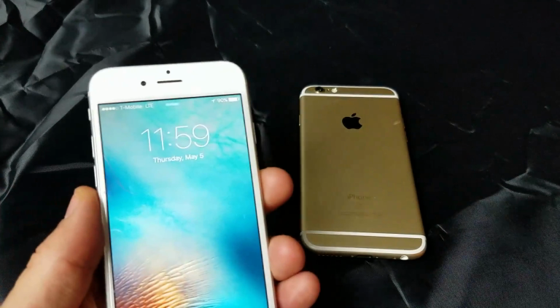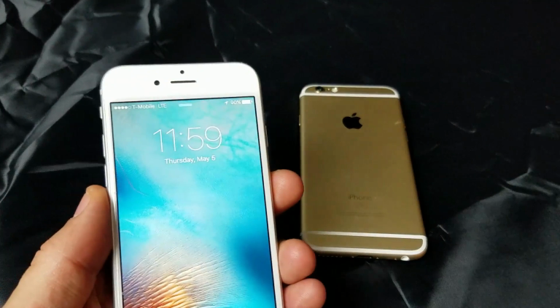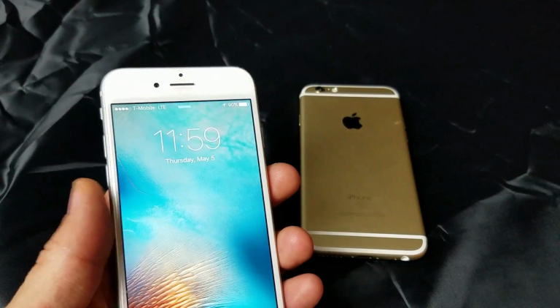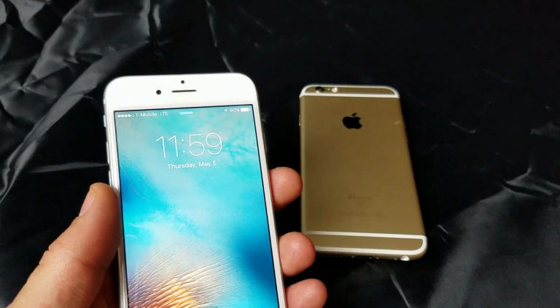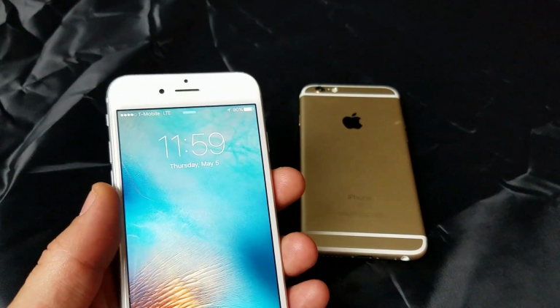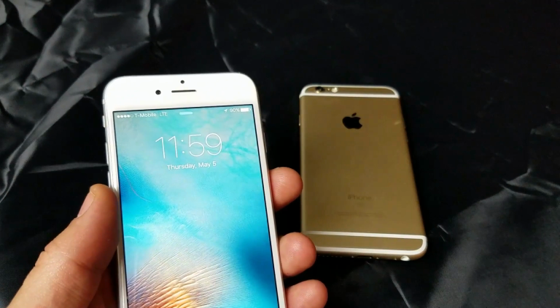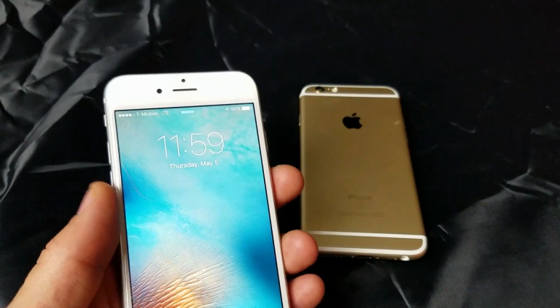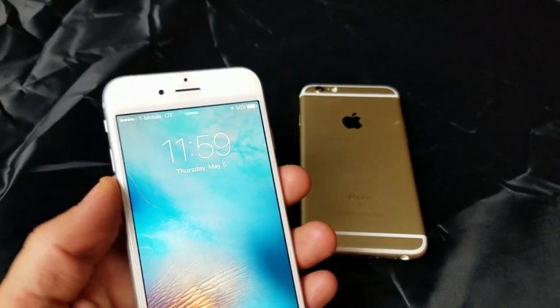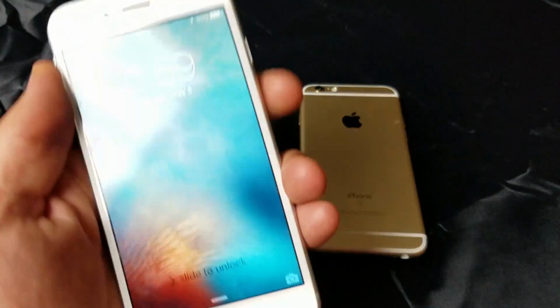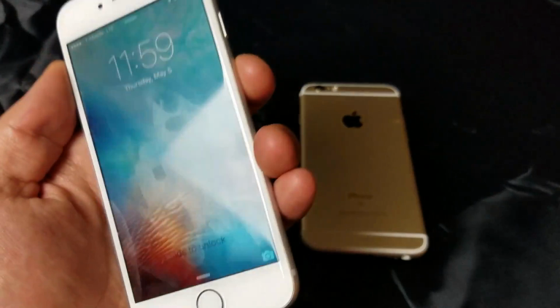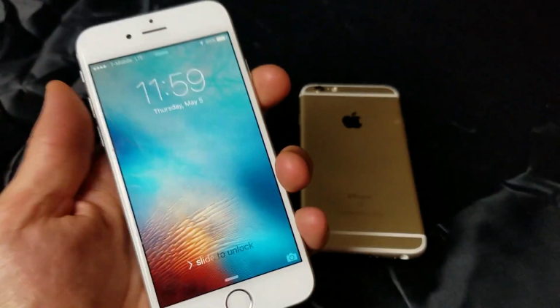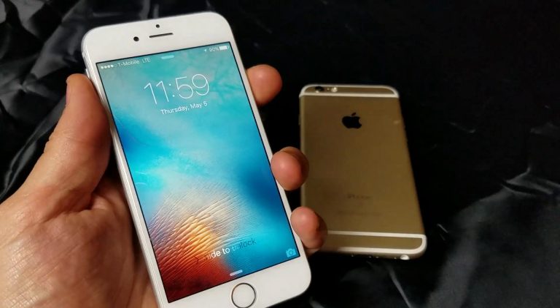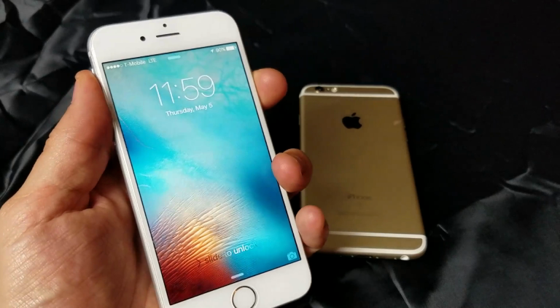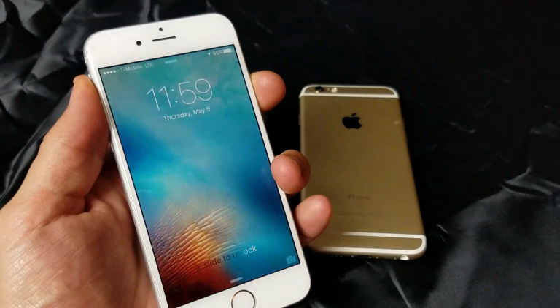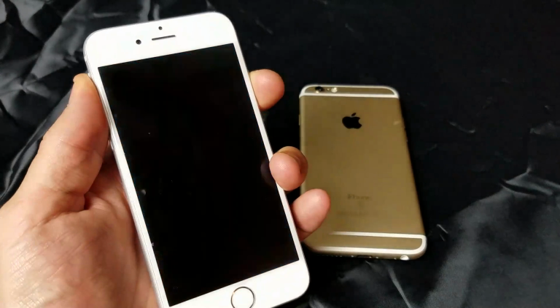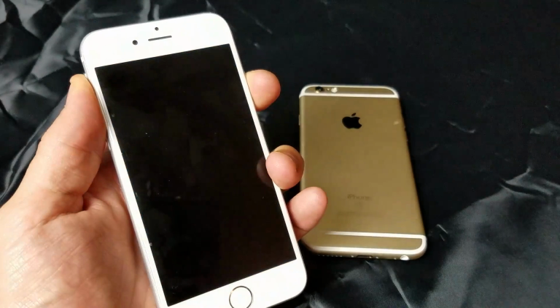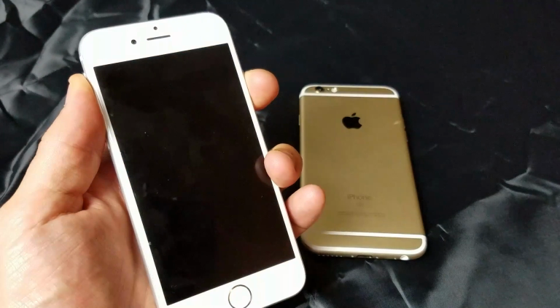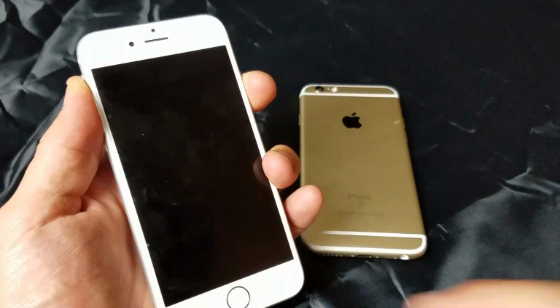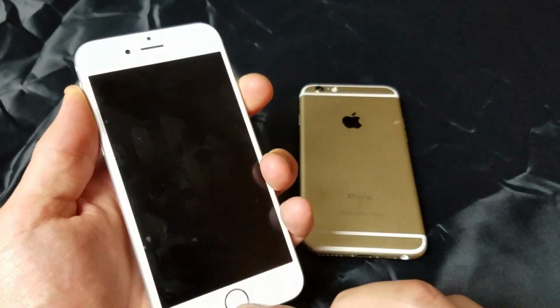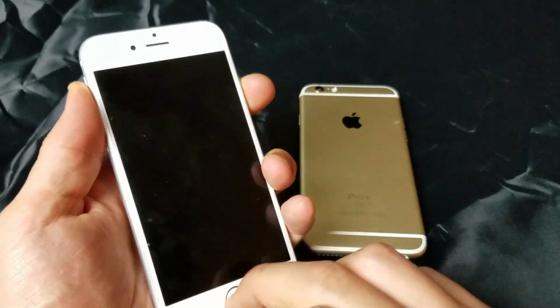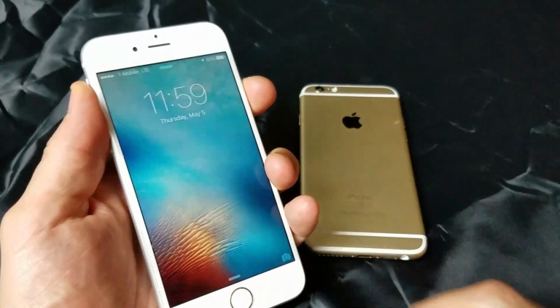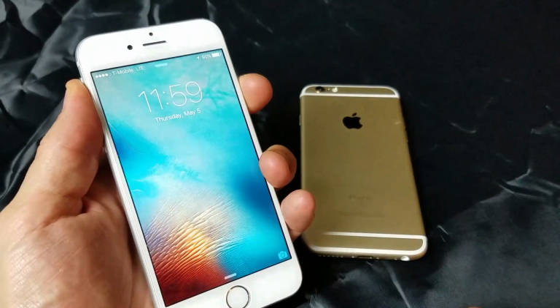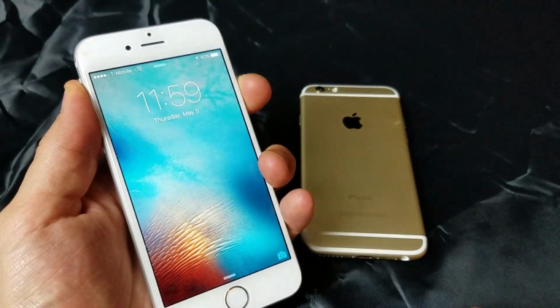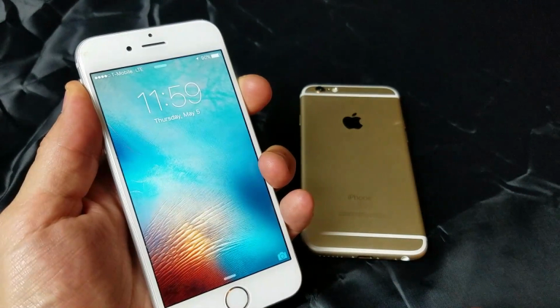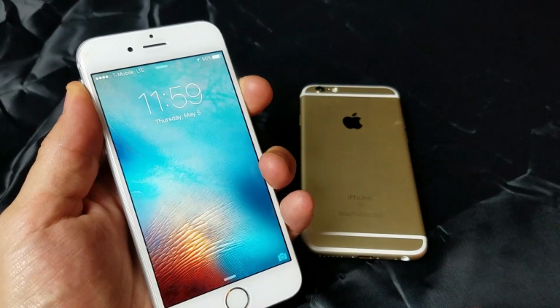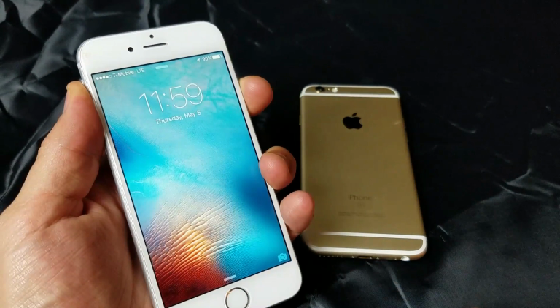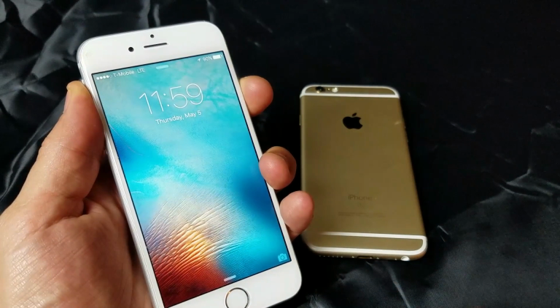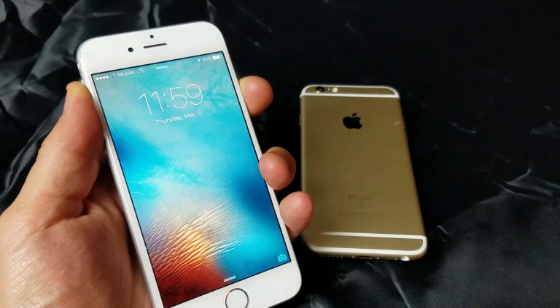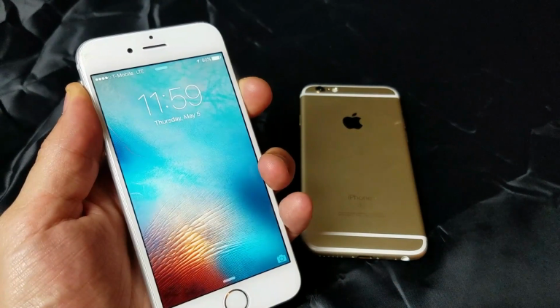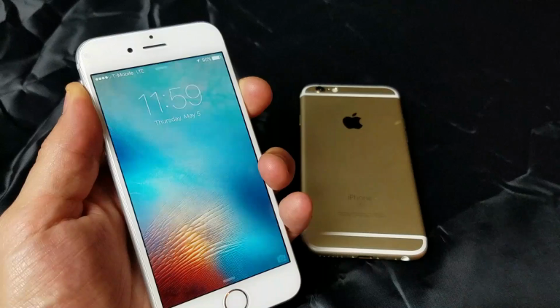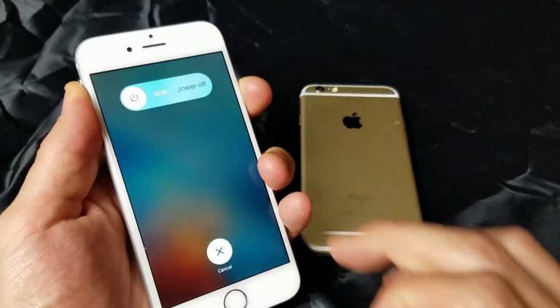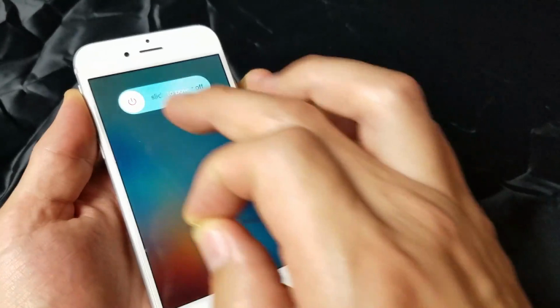First thing is first, I want you guys to go ahead and turn off your phone. Go ahead and power down your phone.